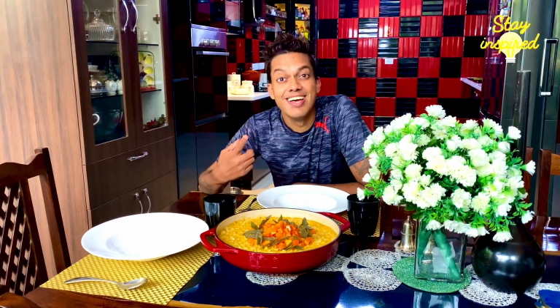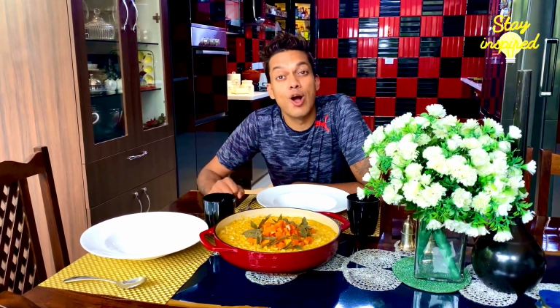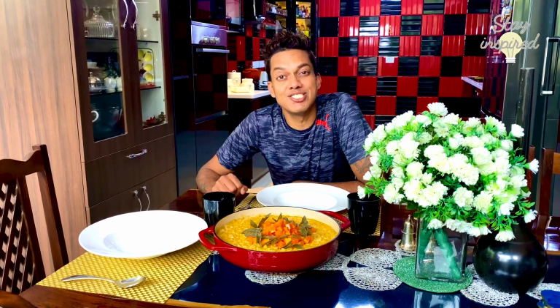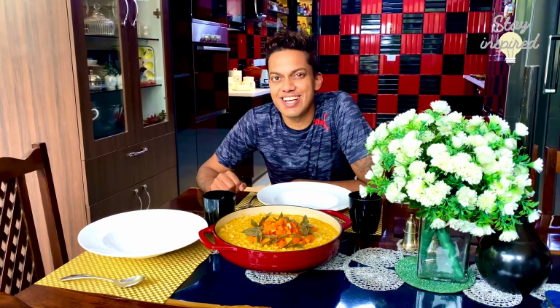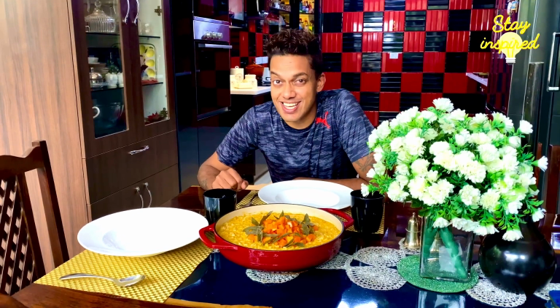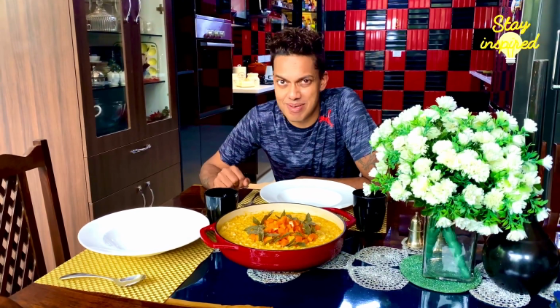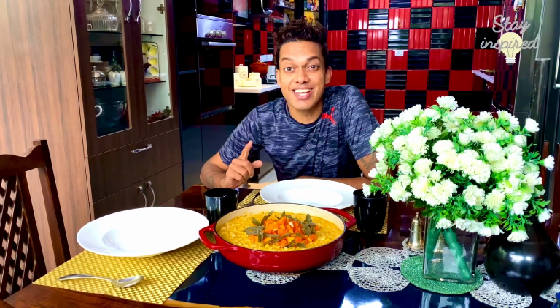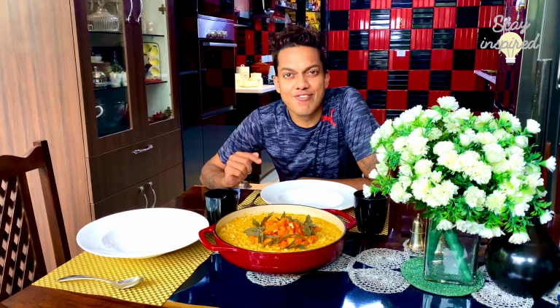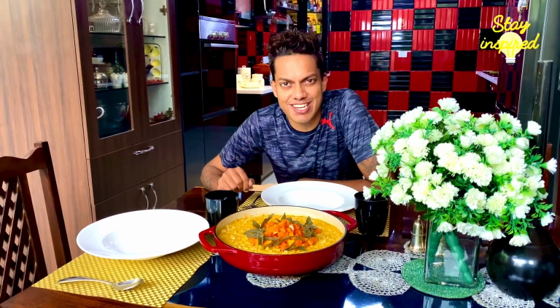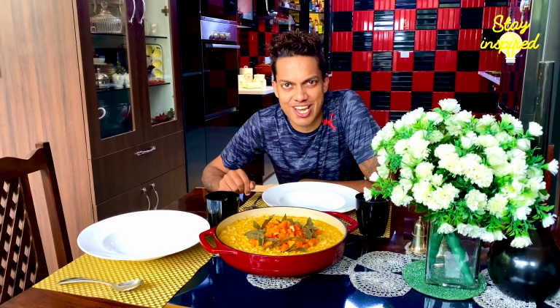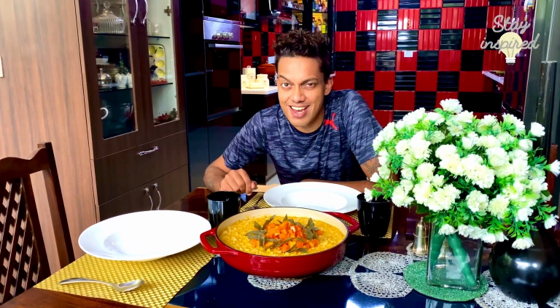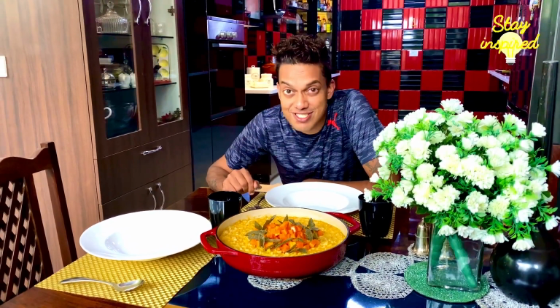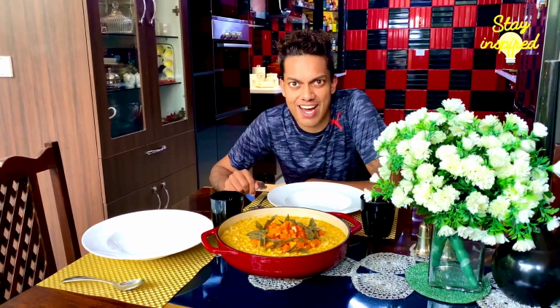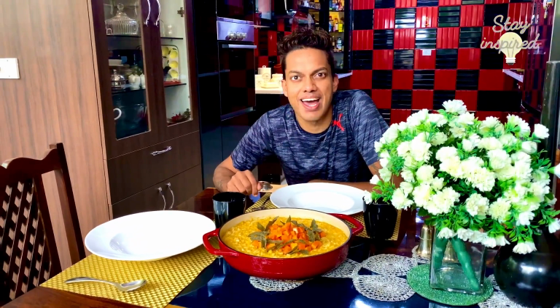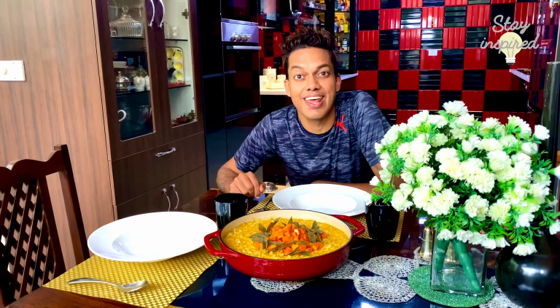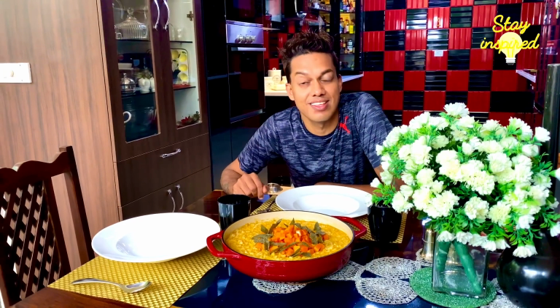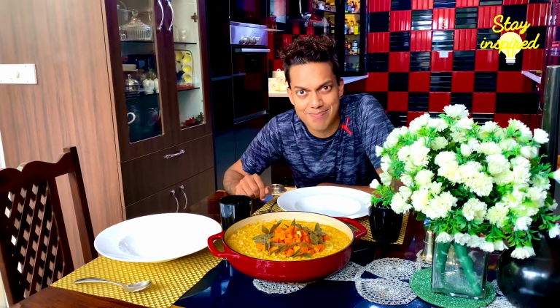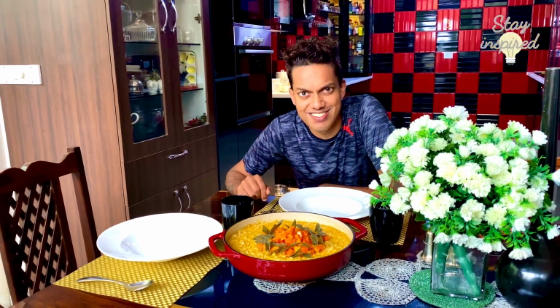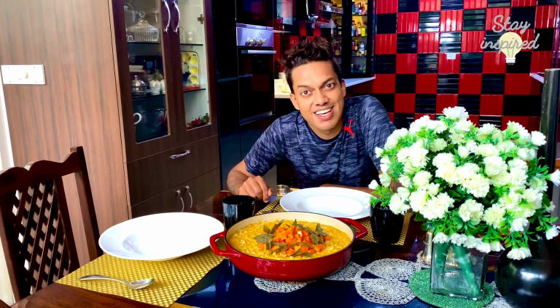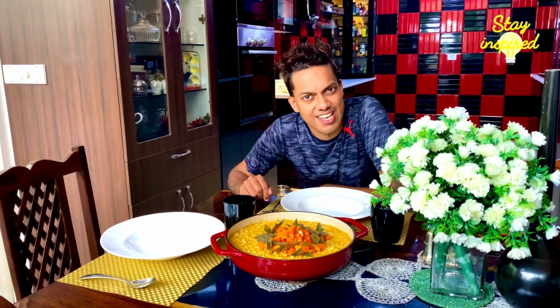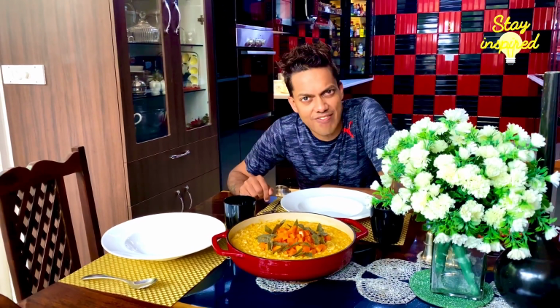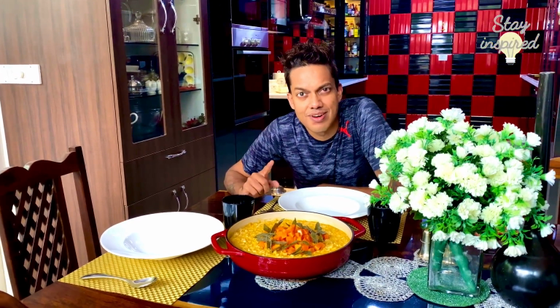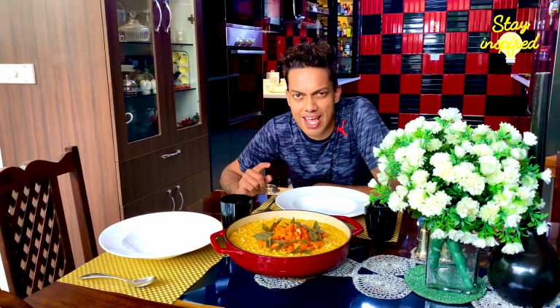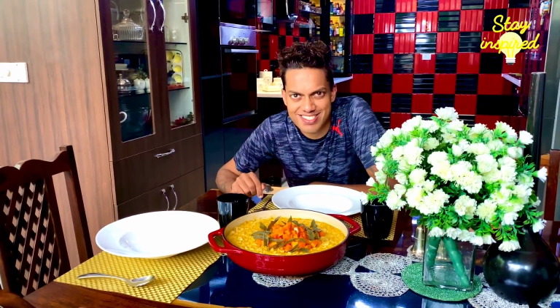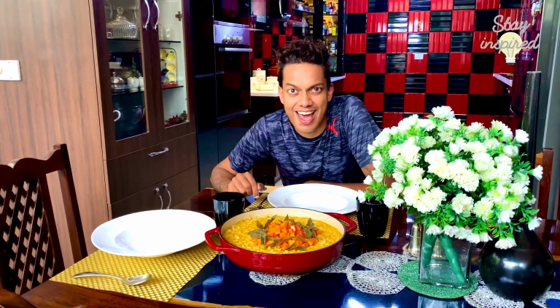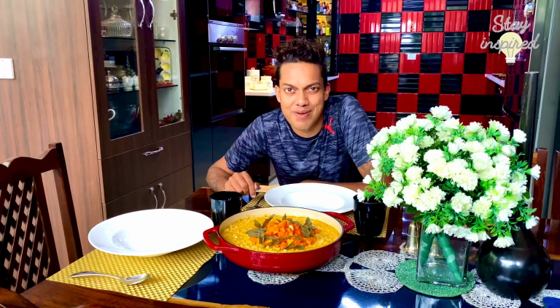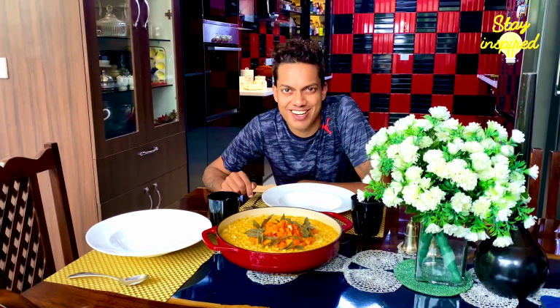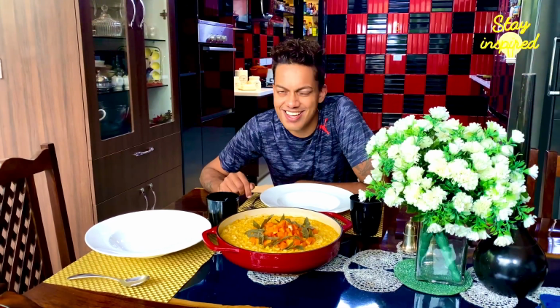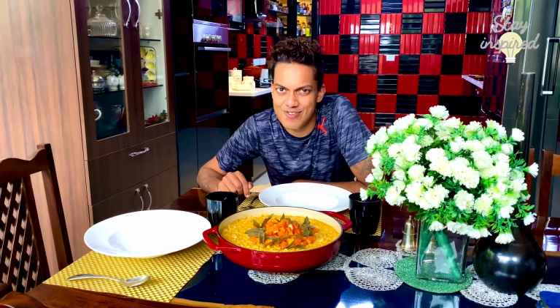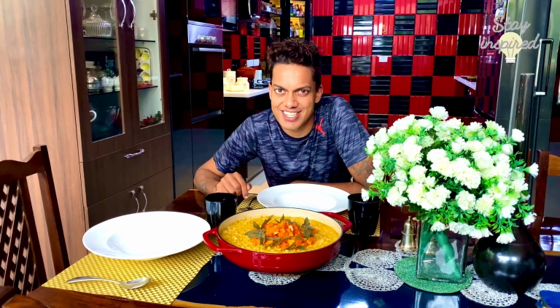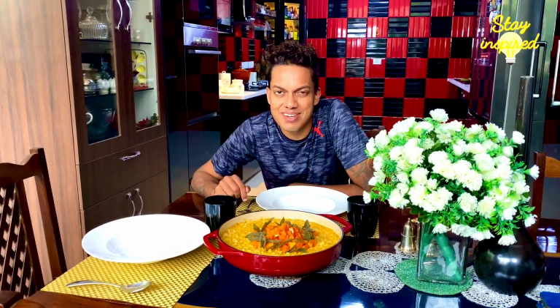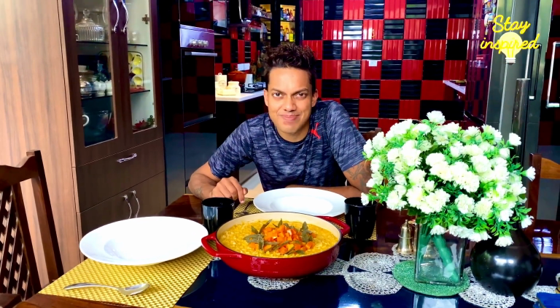I hope you enjoyed creating this with me. Don't forget to share loads of love by hitting the like button. Stay safe, stay blessed, and don't forget to subscribe.